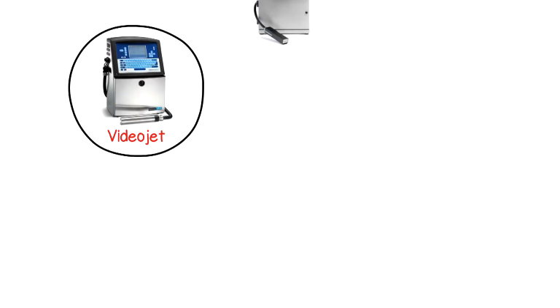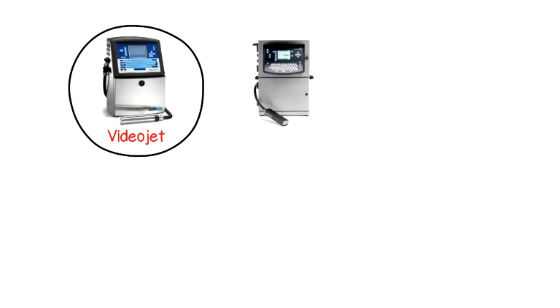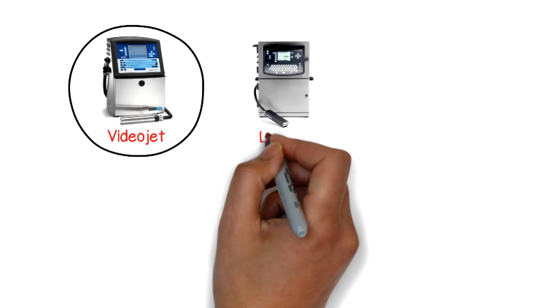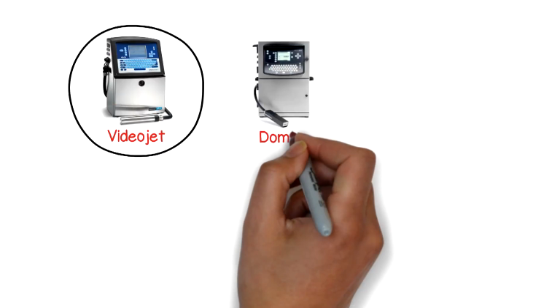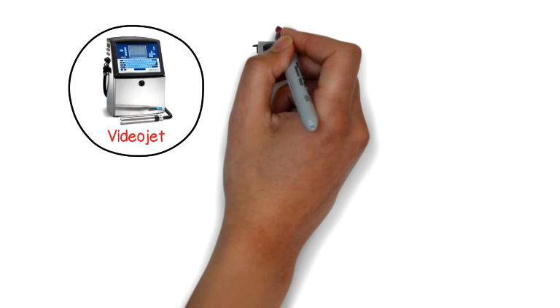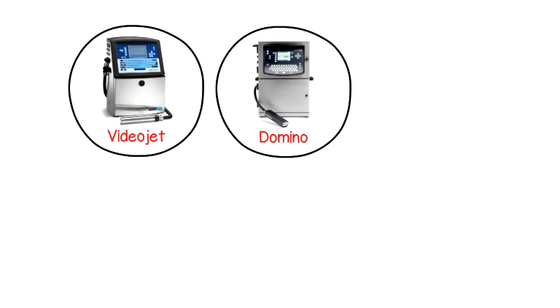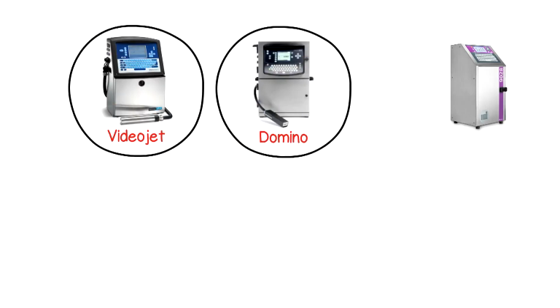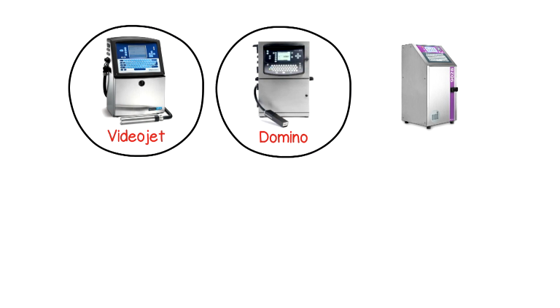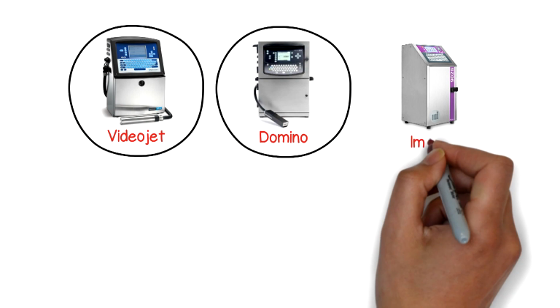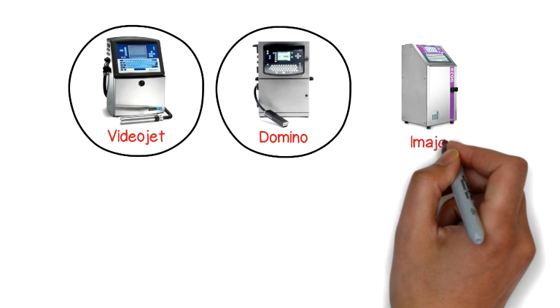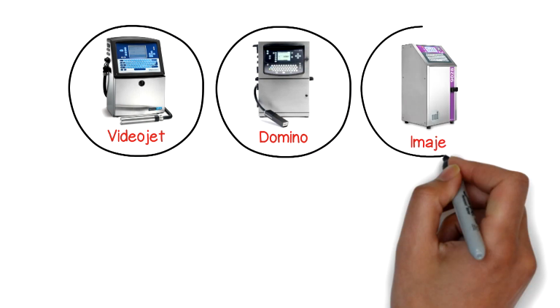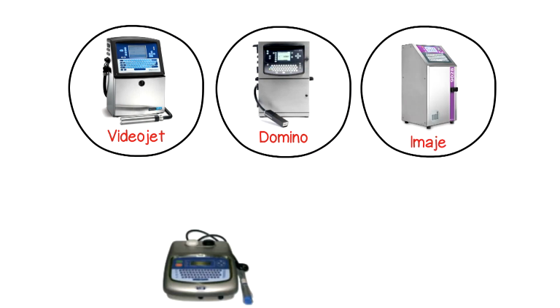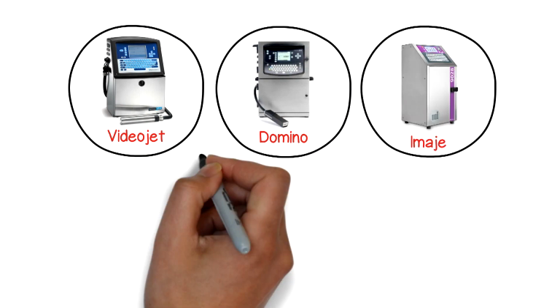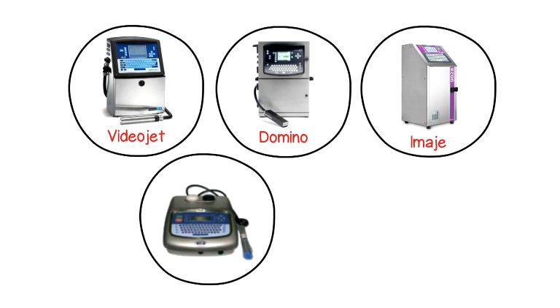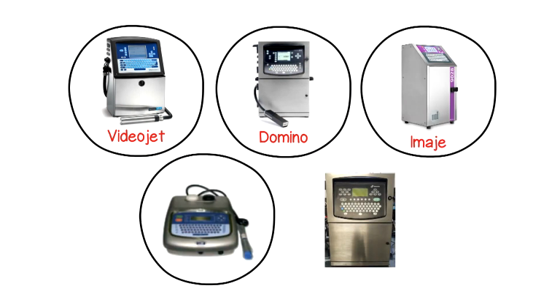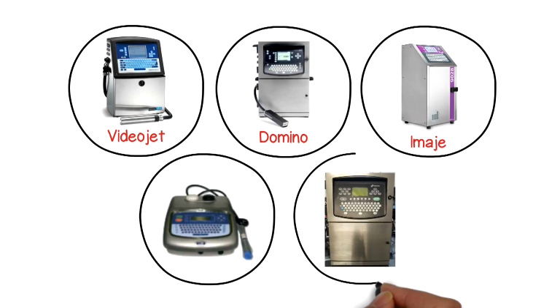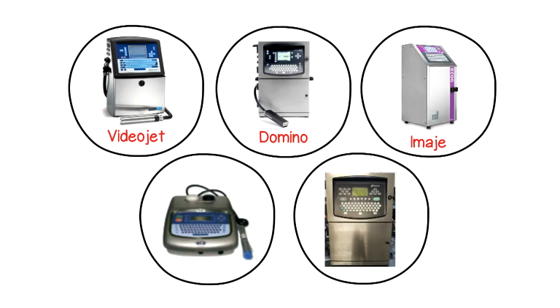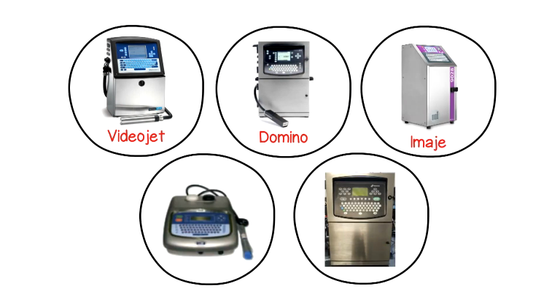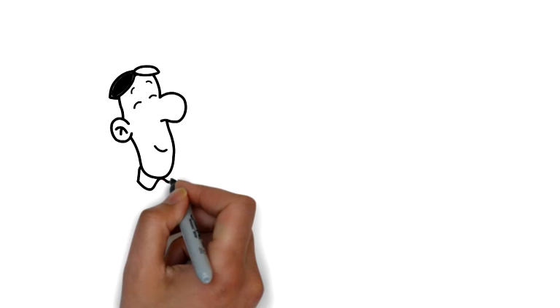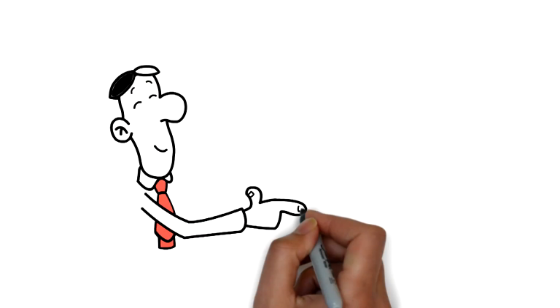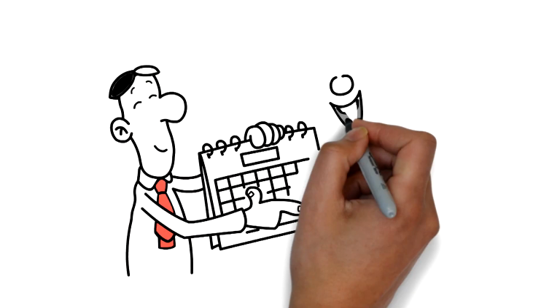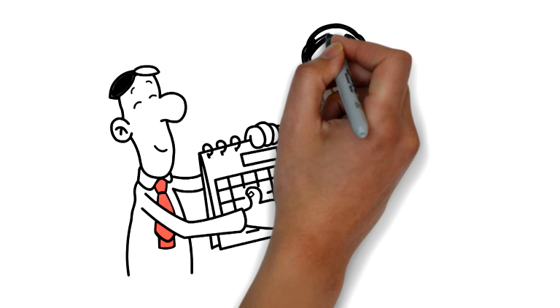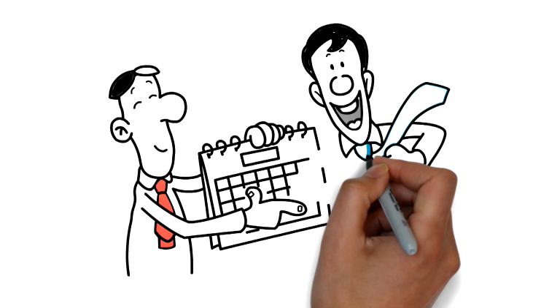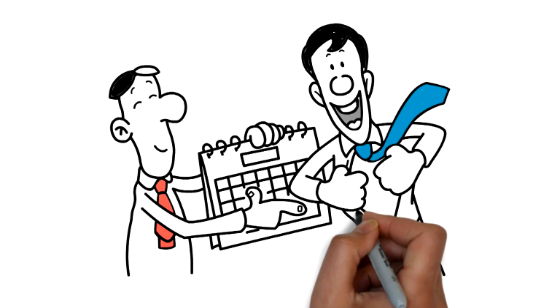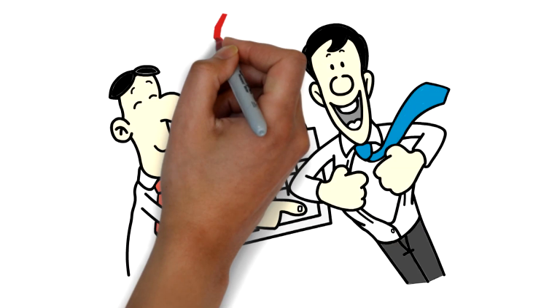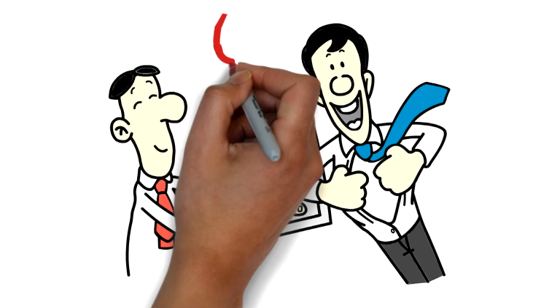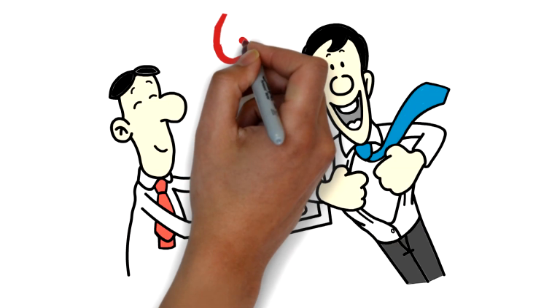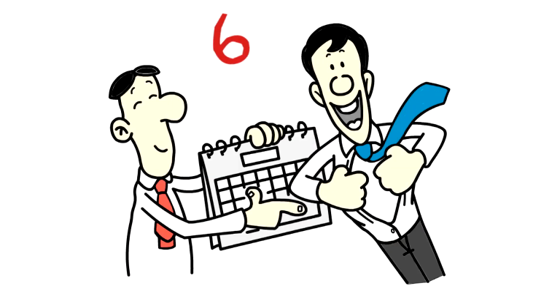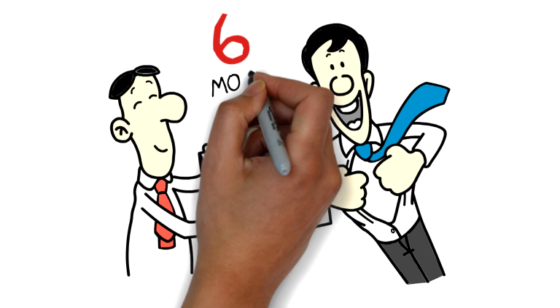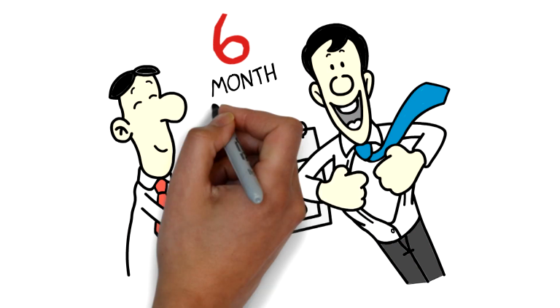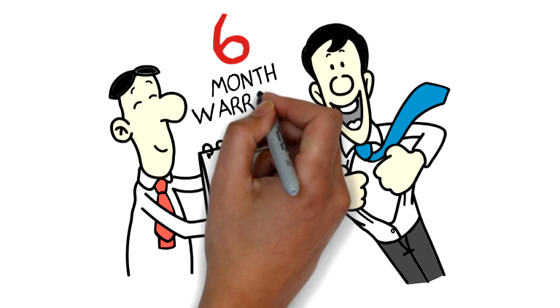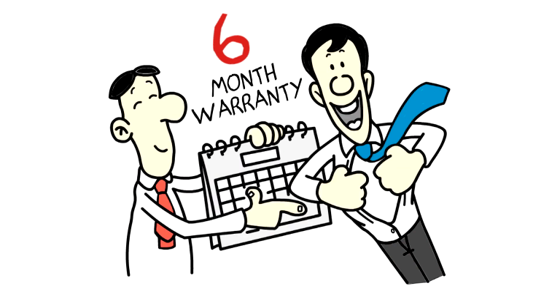We have a huge selection of VideoJet, Domino, Image and Willett coders now in stock. Each of our refurbished coders includes a six-month warranty.